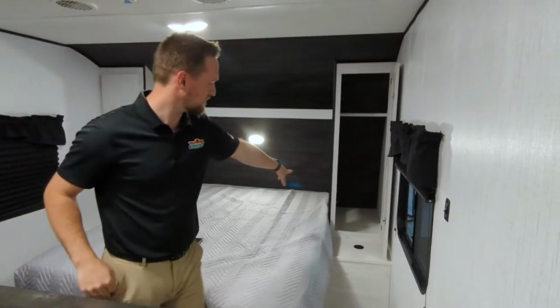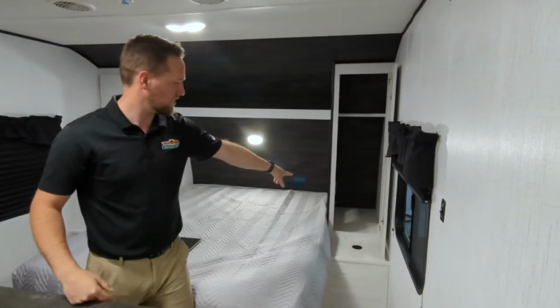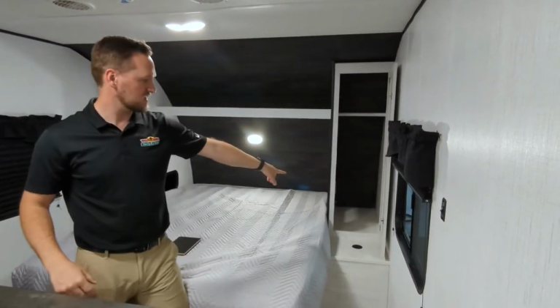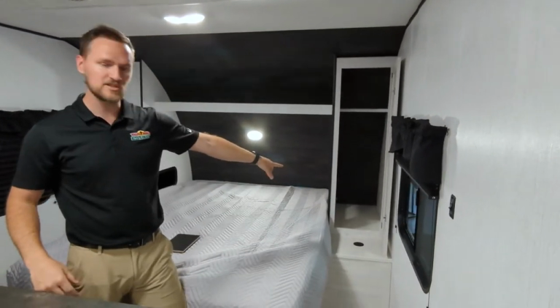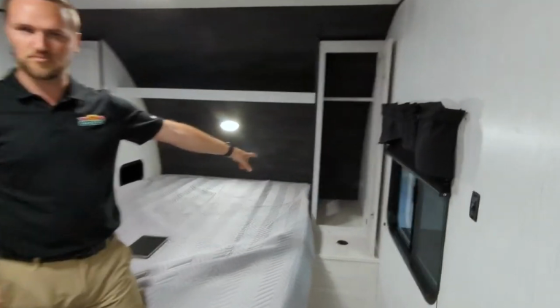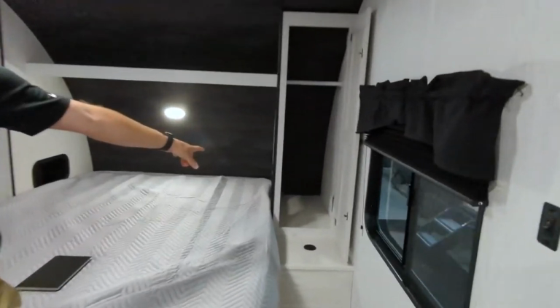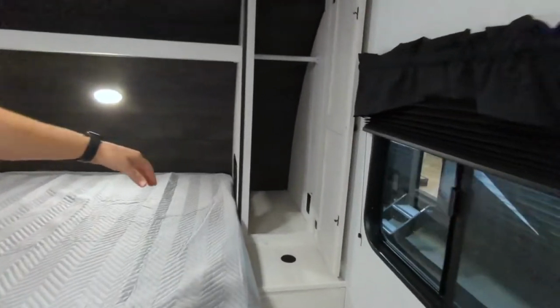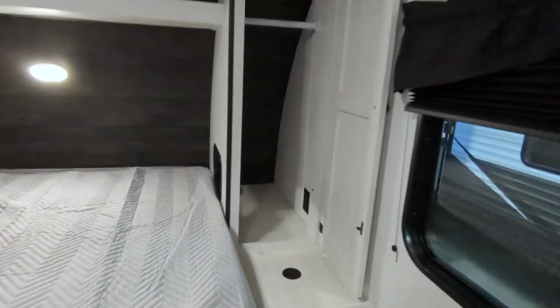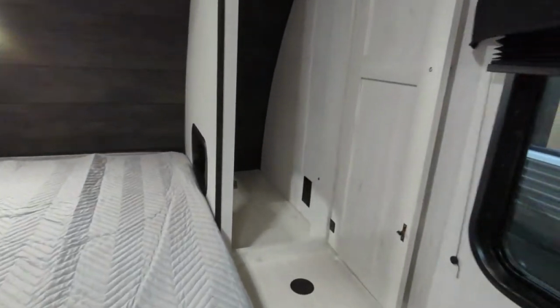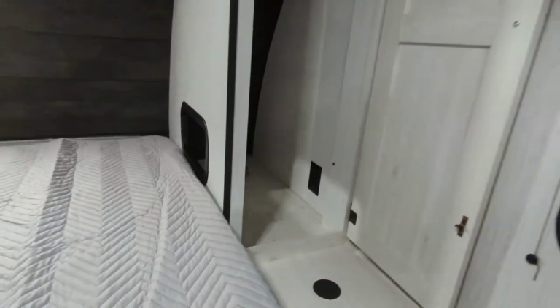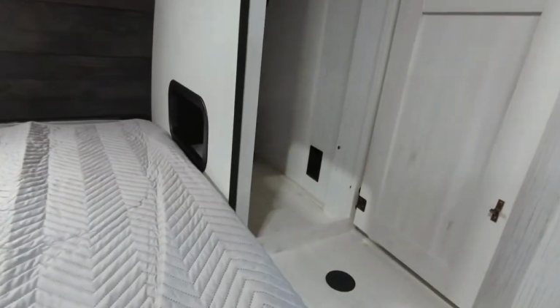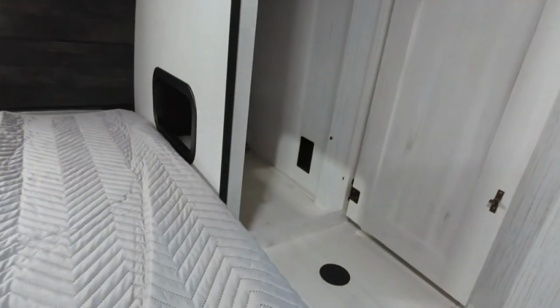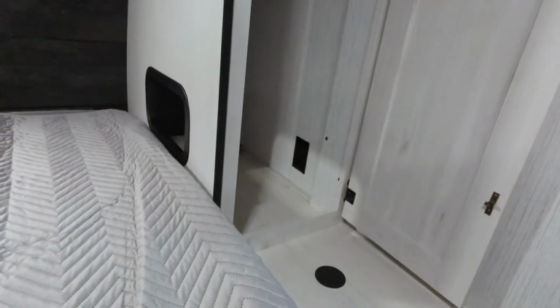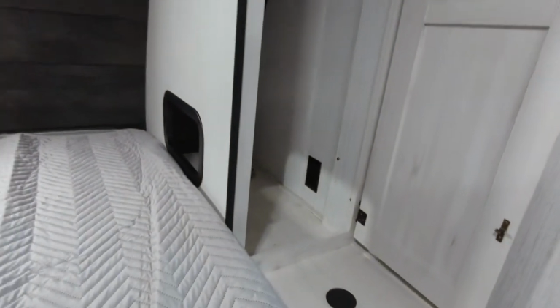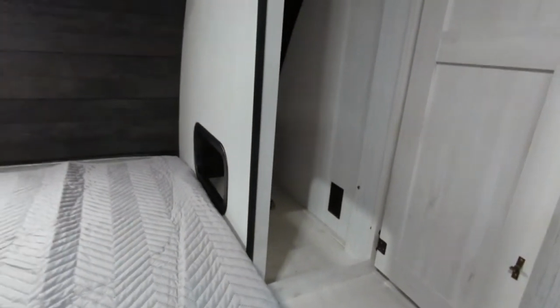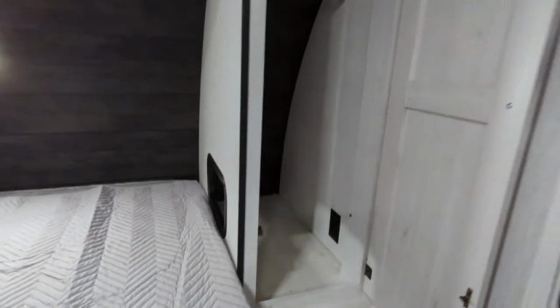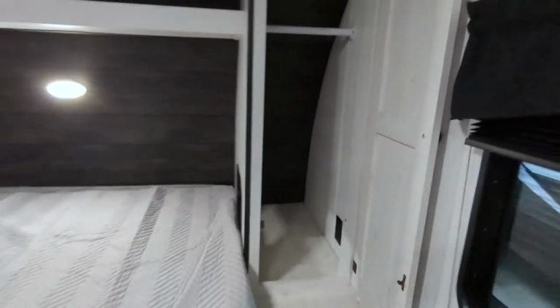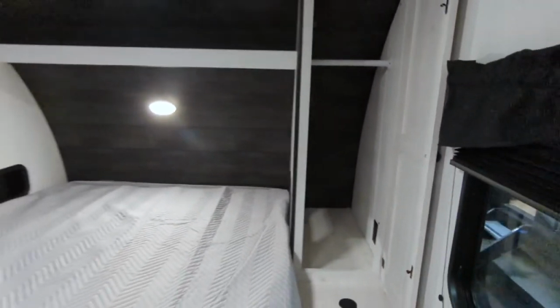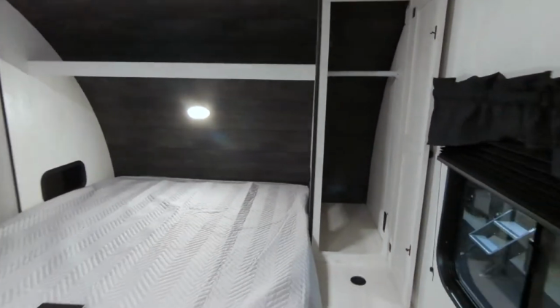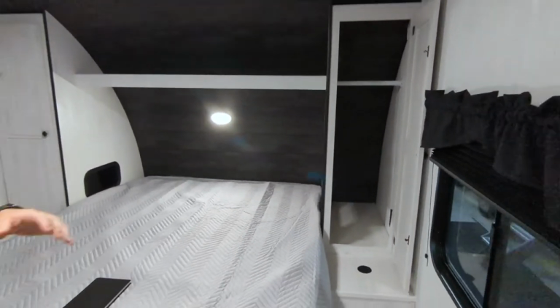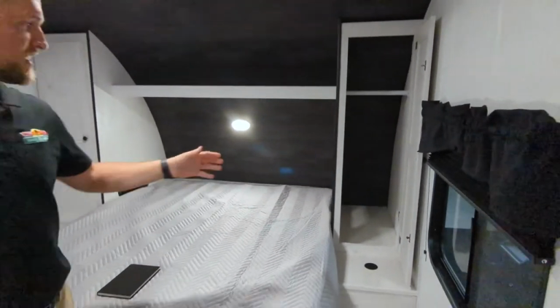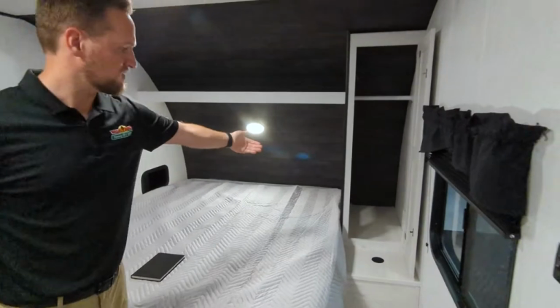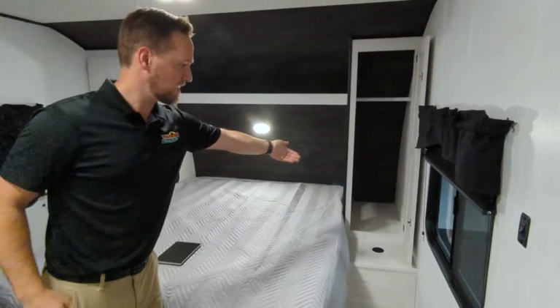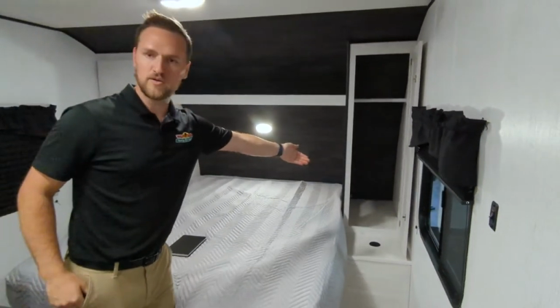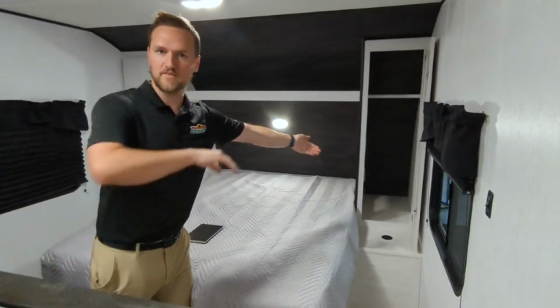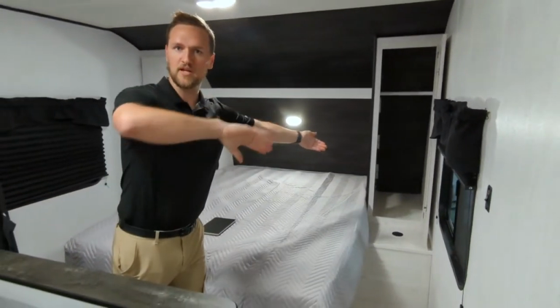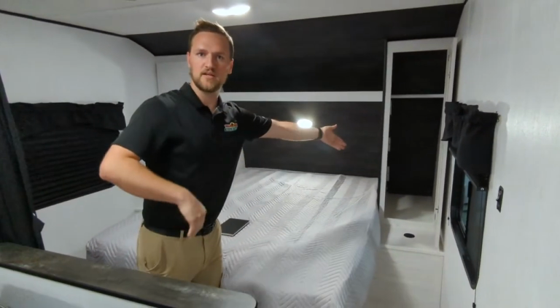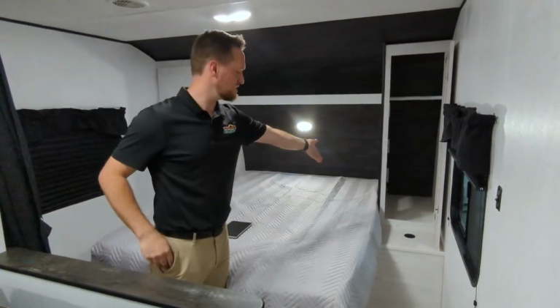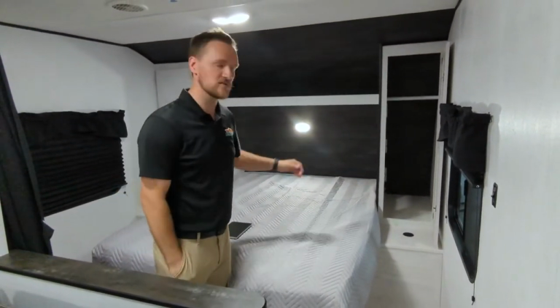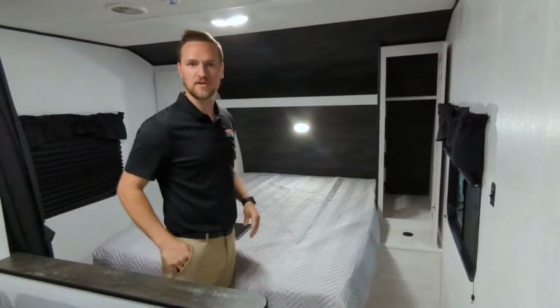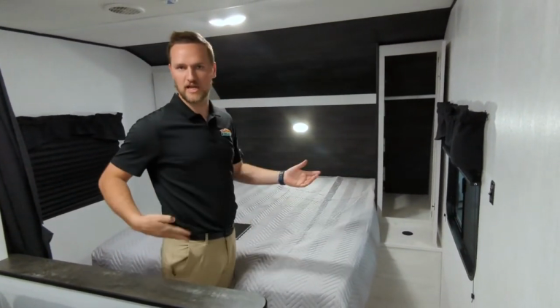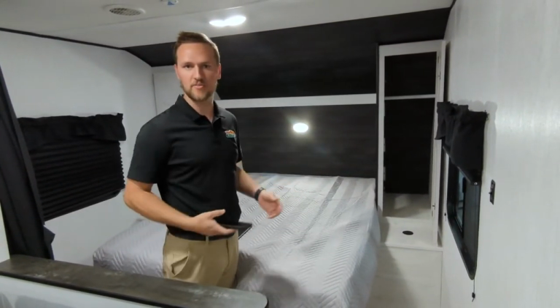On the inside of the wardrobe, there are plugins. So if you need to put a CPAP machine or if you want to charge your phones or tablets or anything like that, there's a cubby hole. So you don't have to open it up — you can reach it while you're sleeping or laying down in your bed.